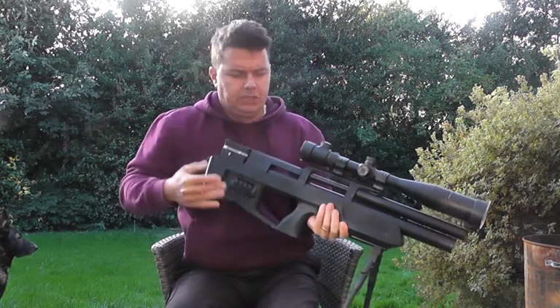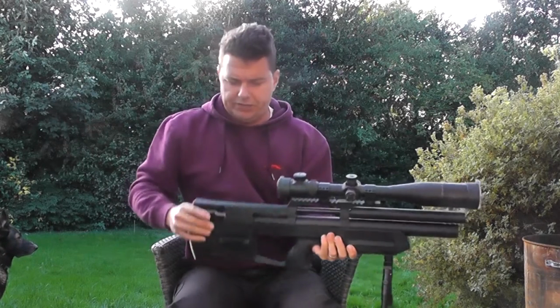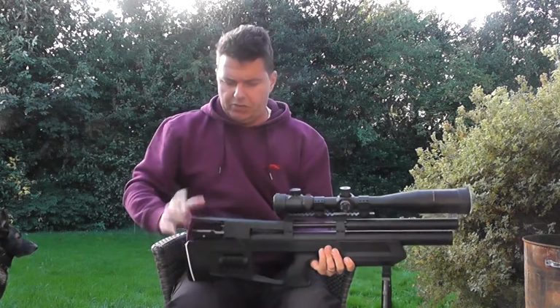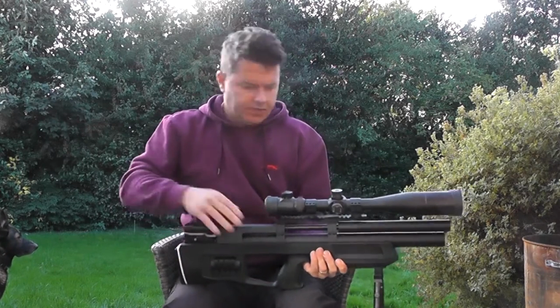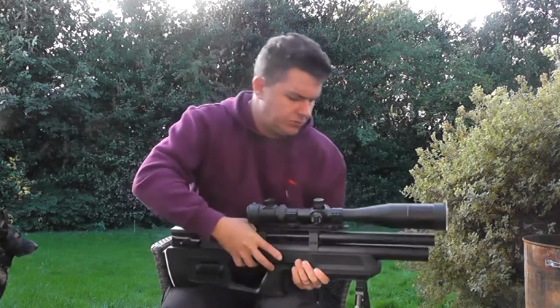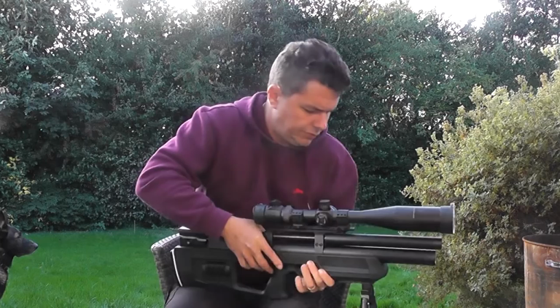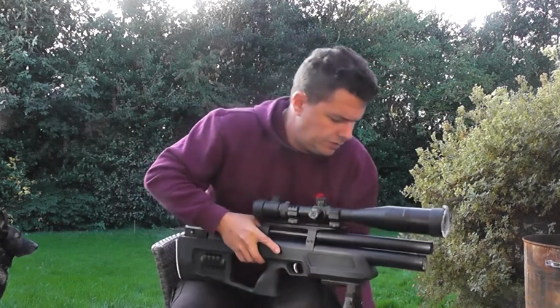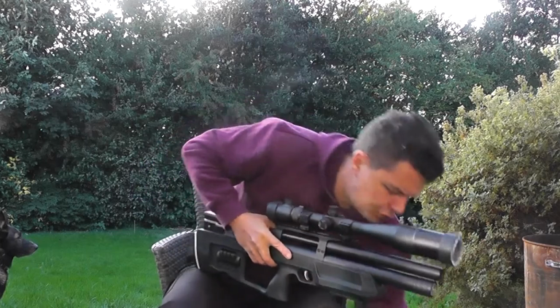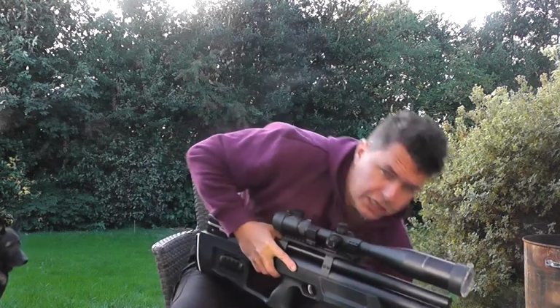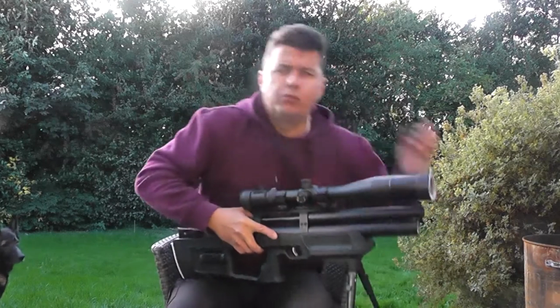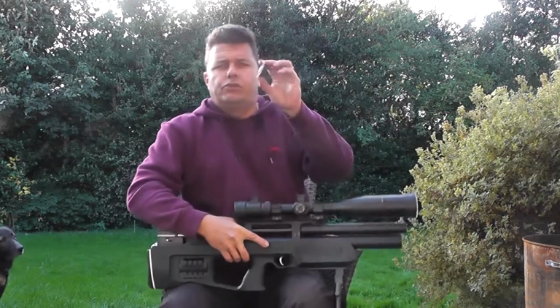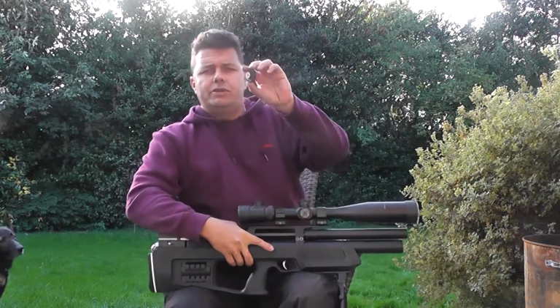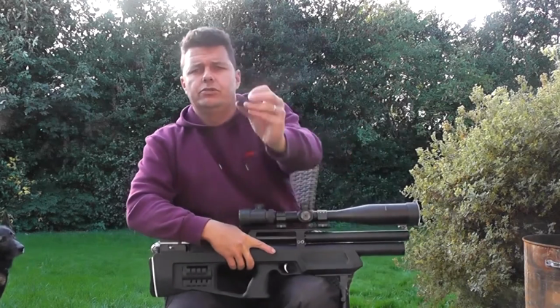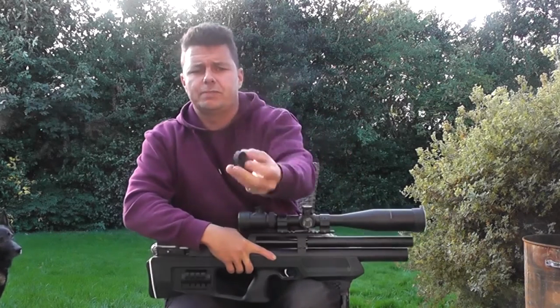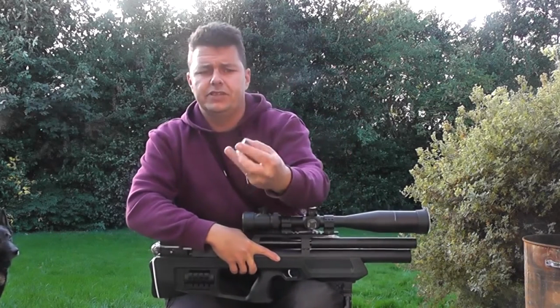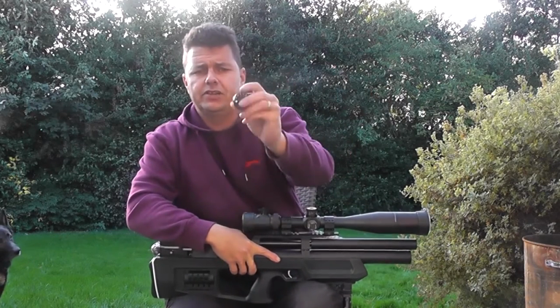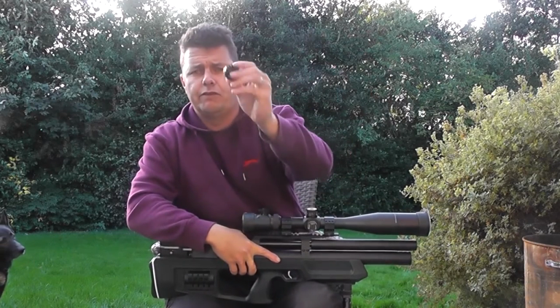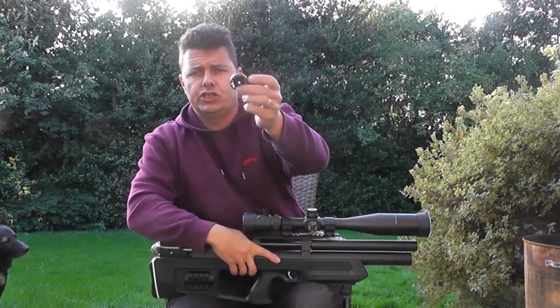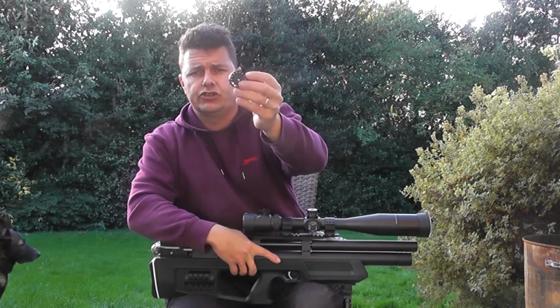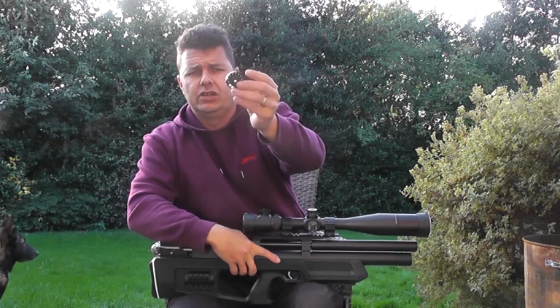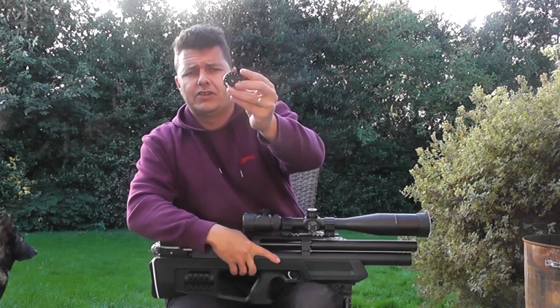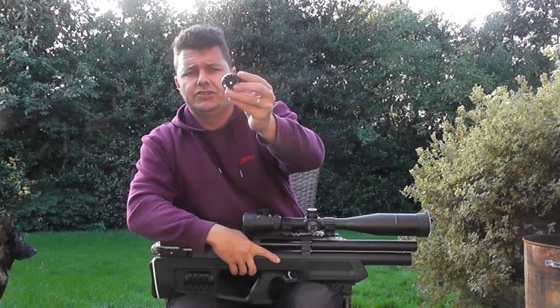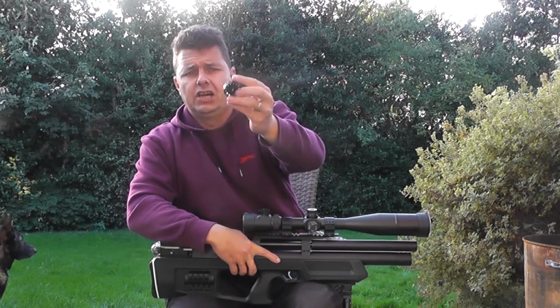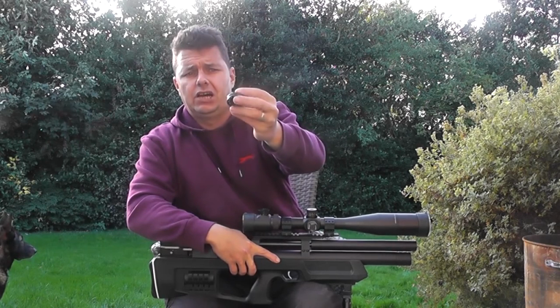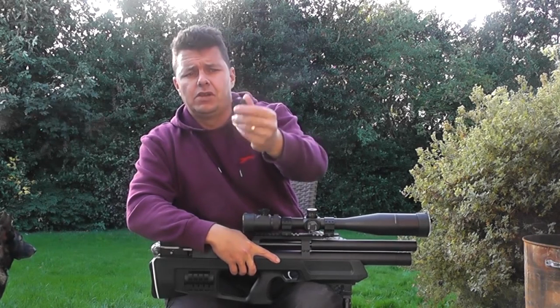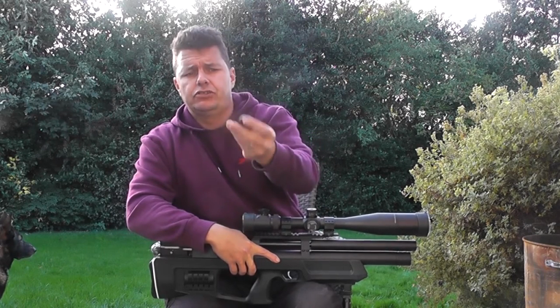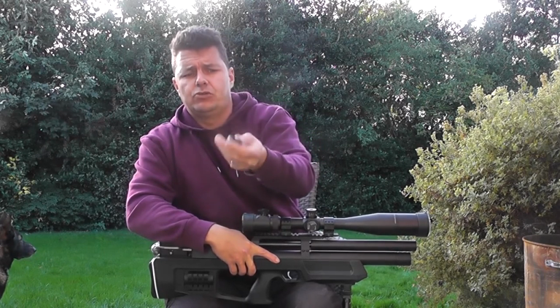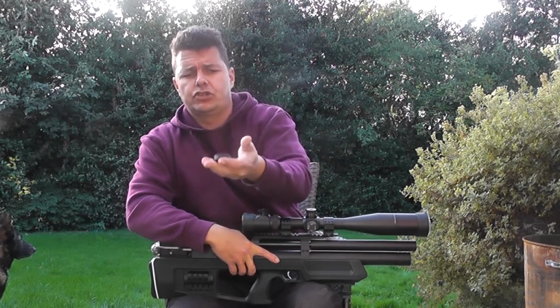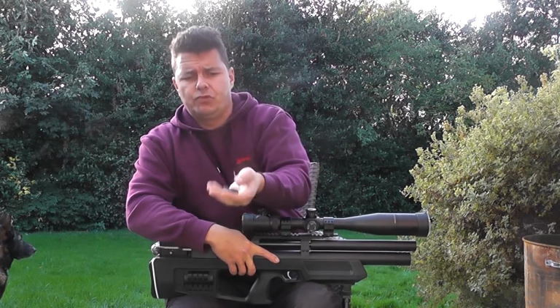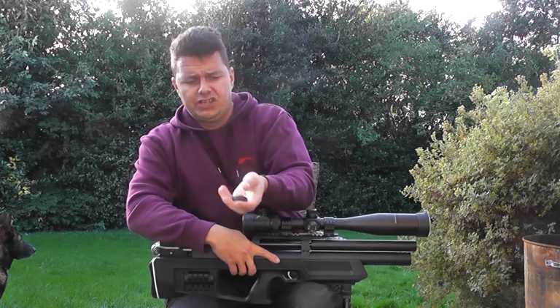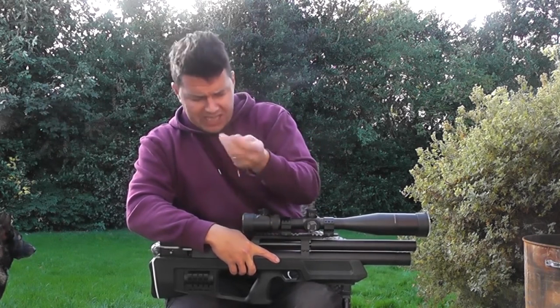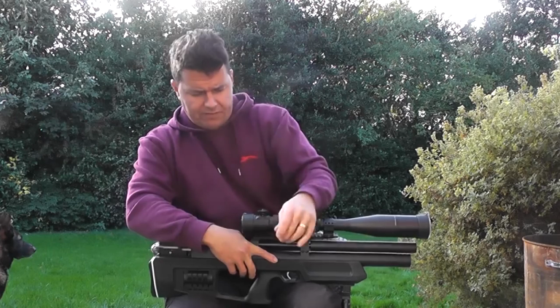It usually comes with one or maybe two magazines, and they're 14-shot magazines — solid metal construction, quite nice and quite easy to fill.